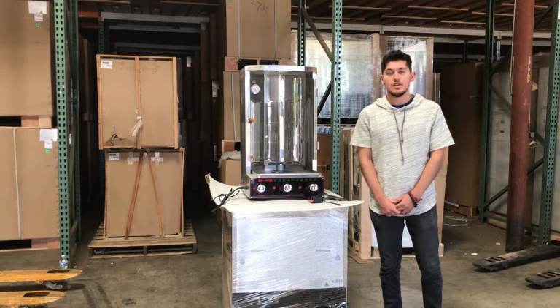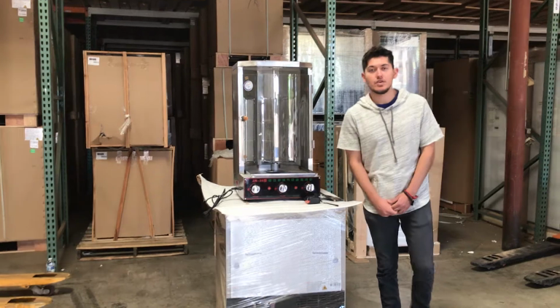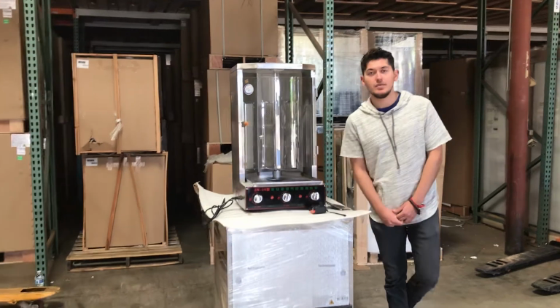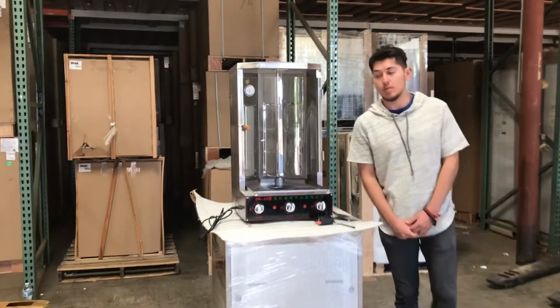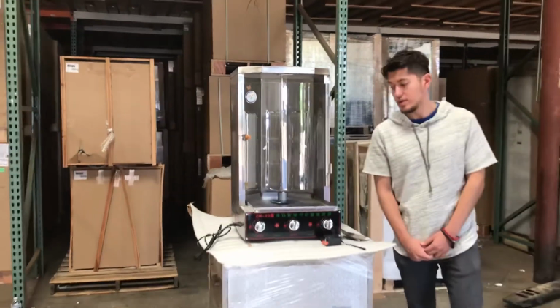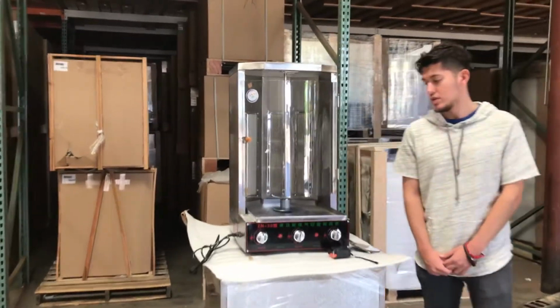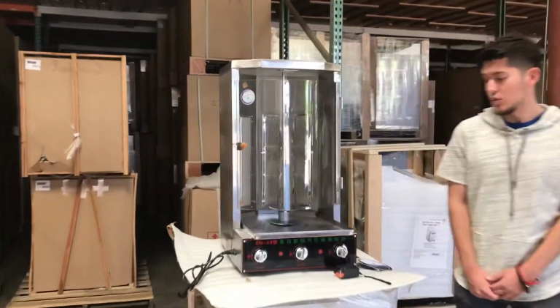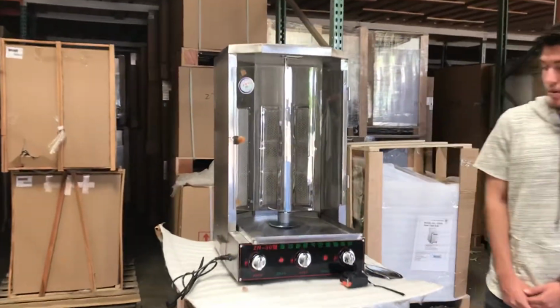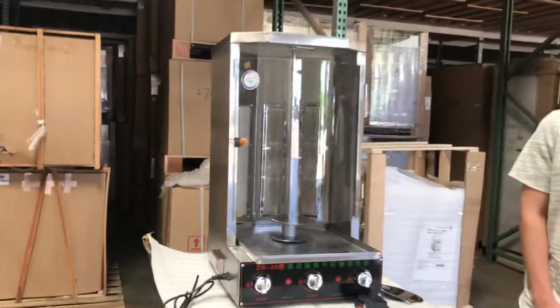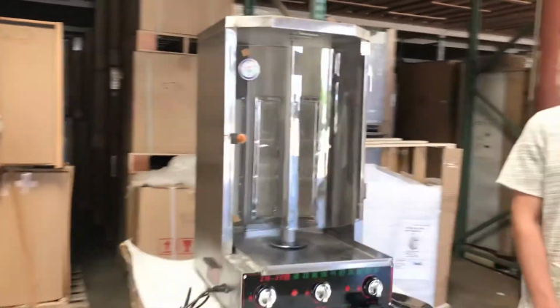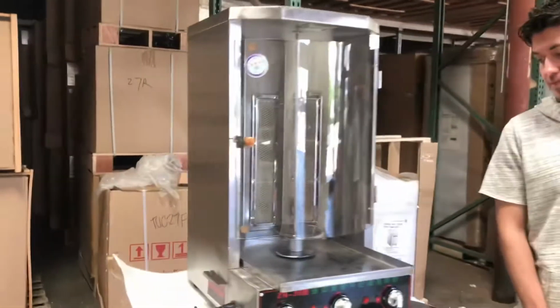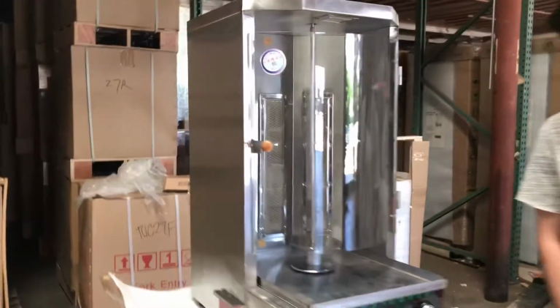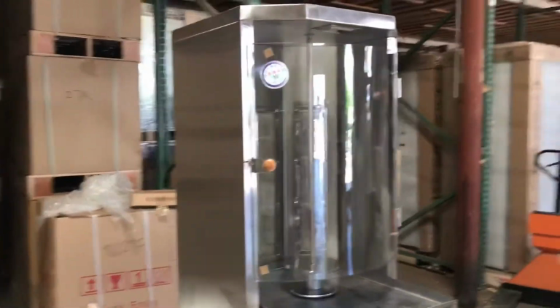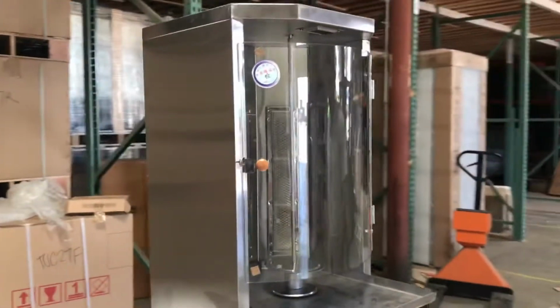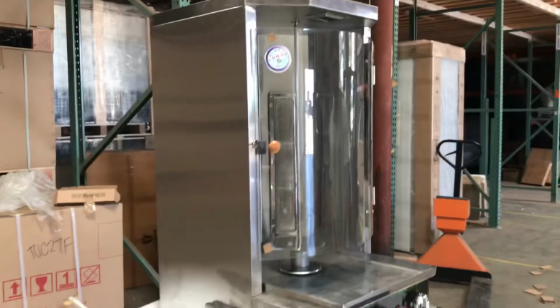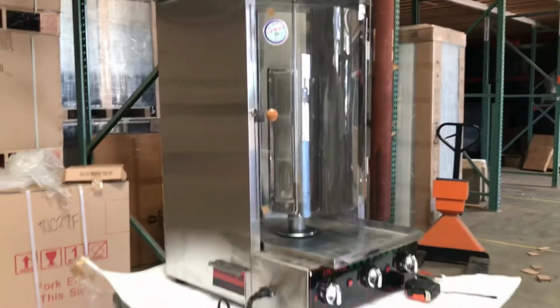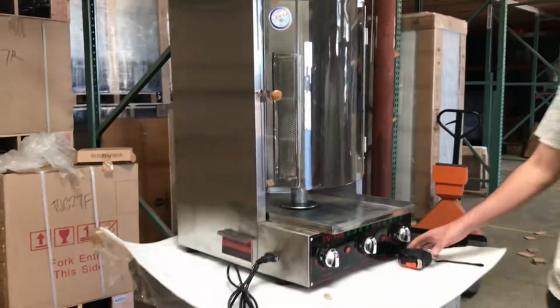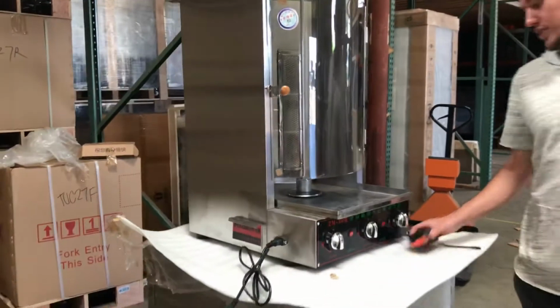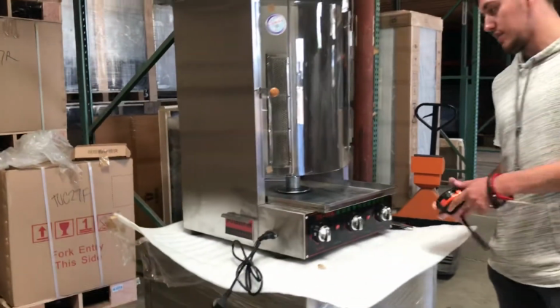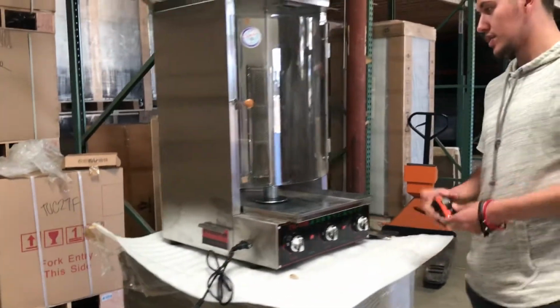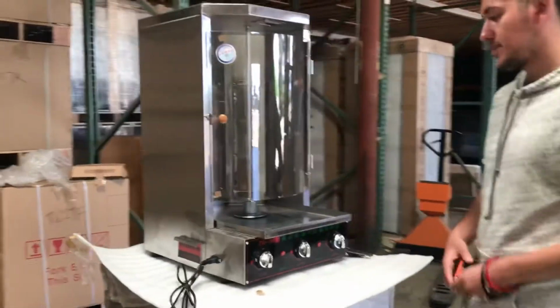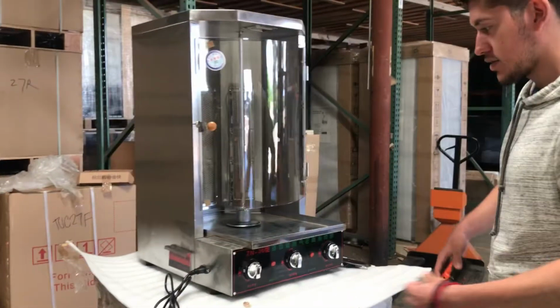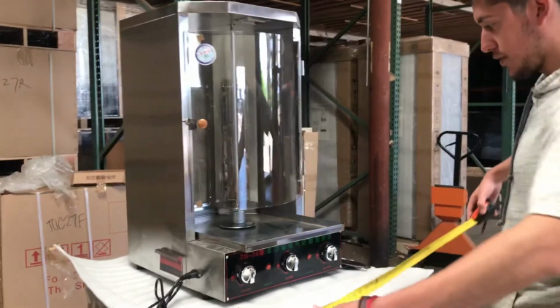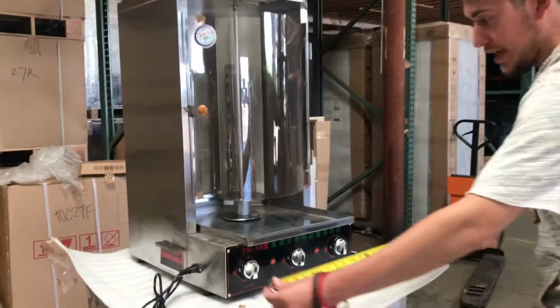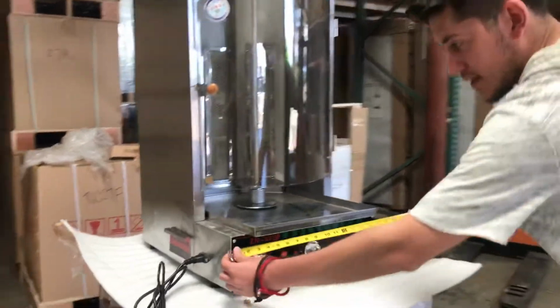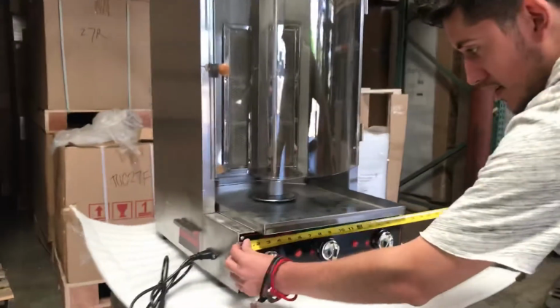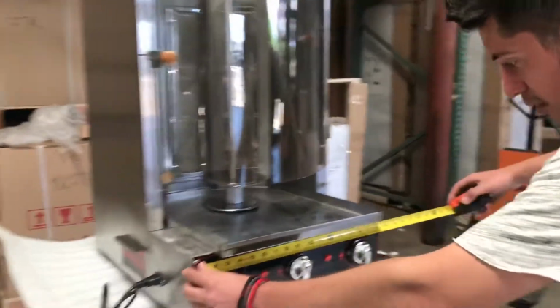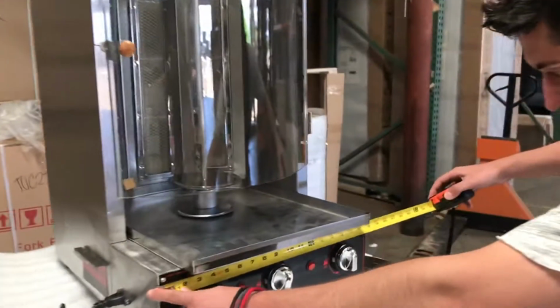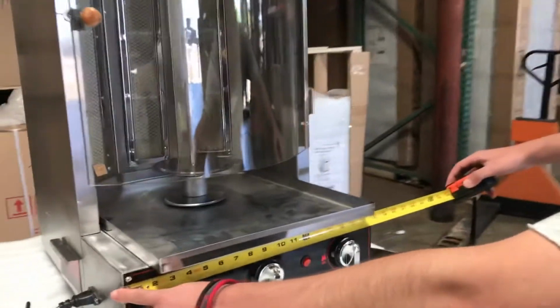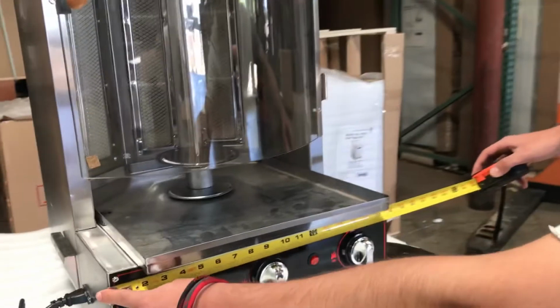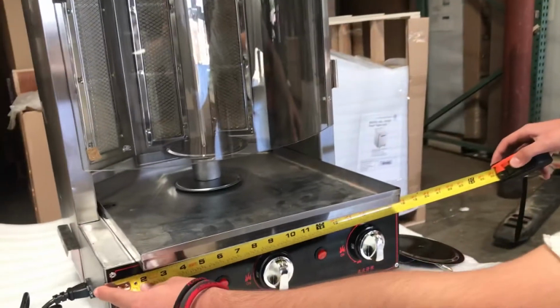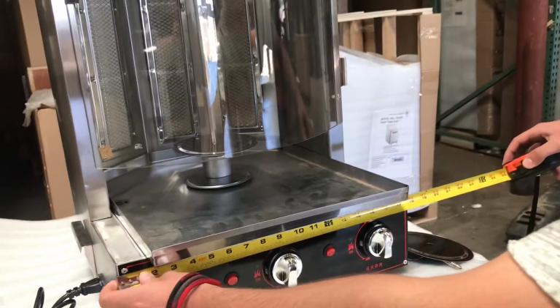Today we're going to go ahead and demonstrate a brand new shawarma pastor machine. Let's go ahead and first give you dimensions of the unit. For the length, you're going to be looking at about 18 inches.